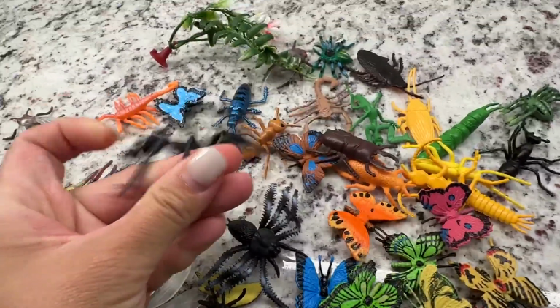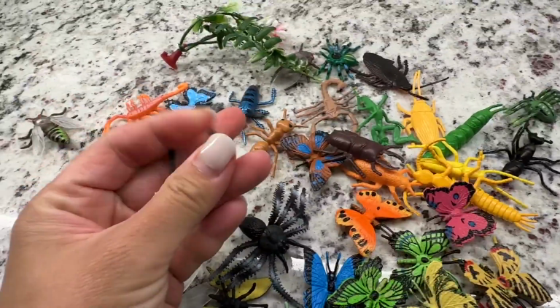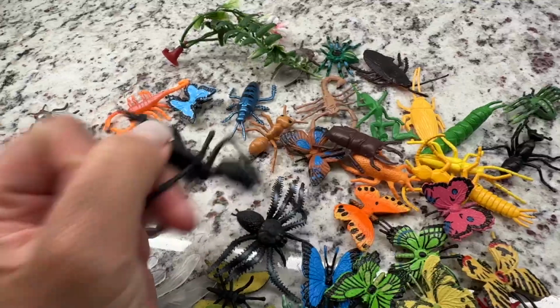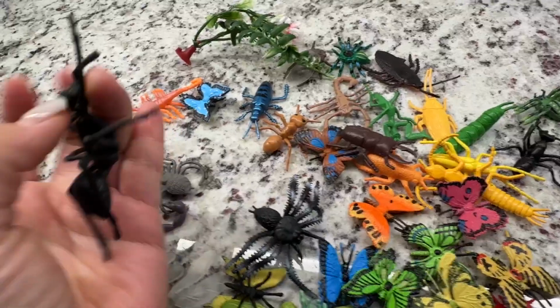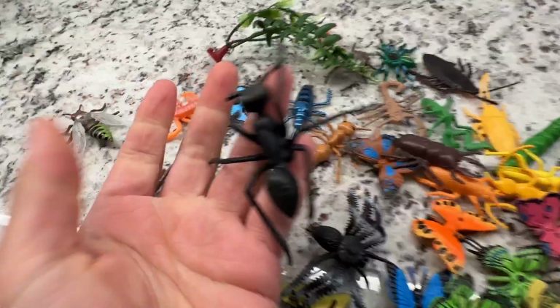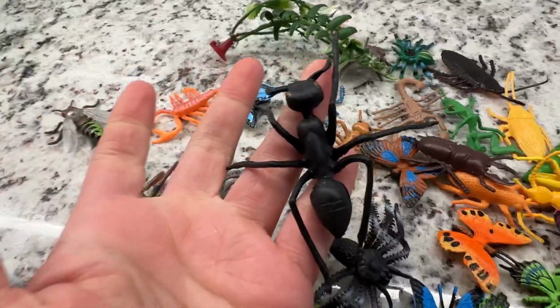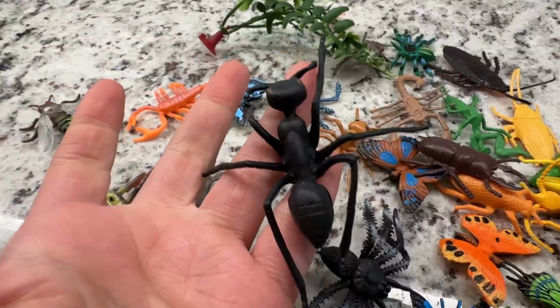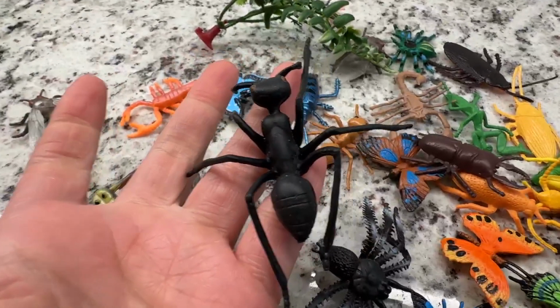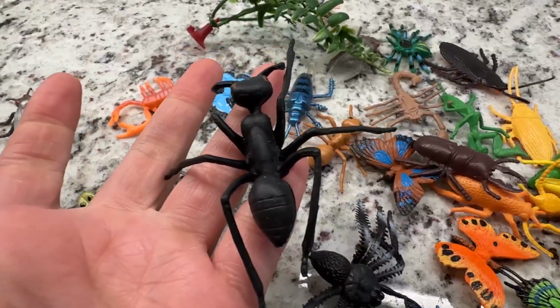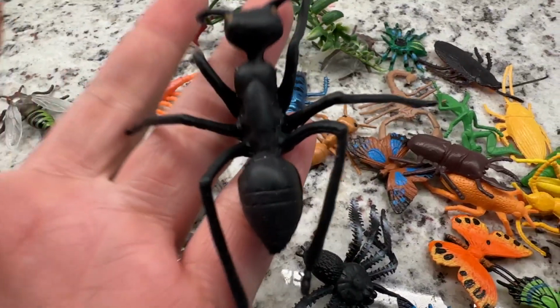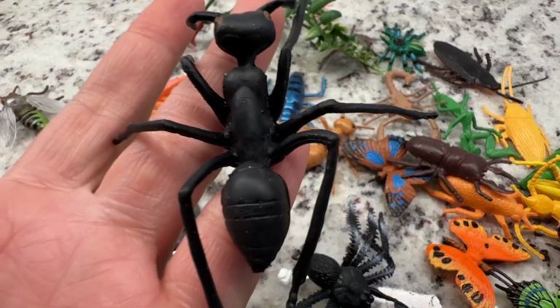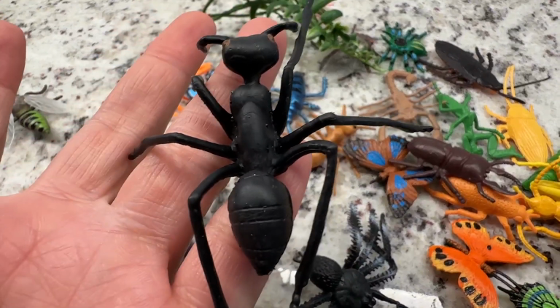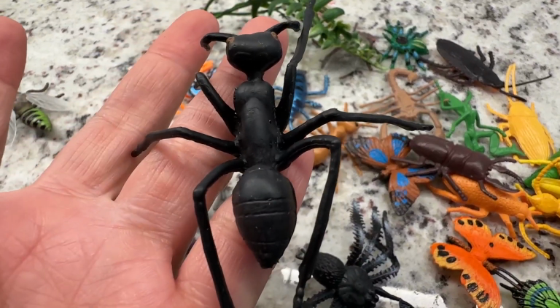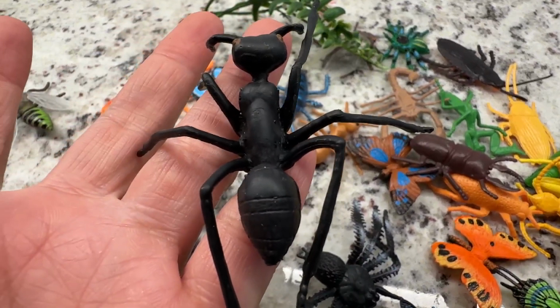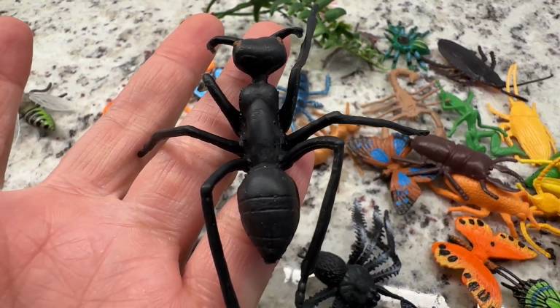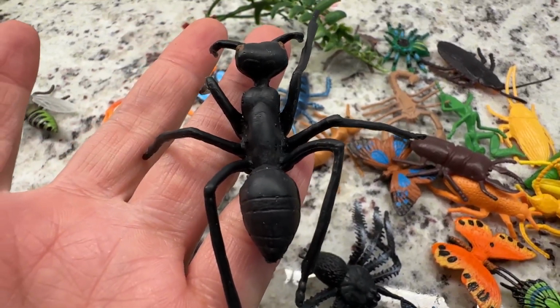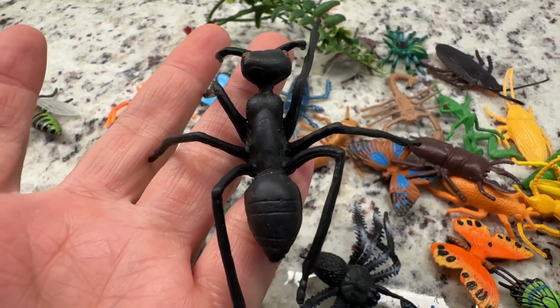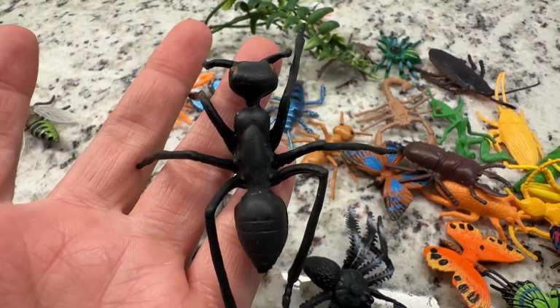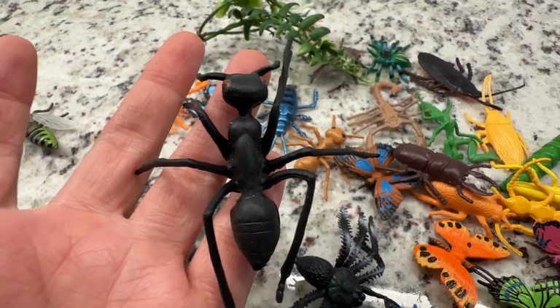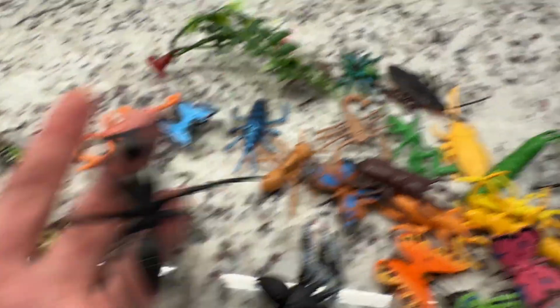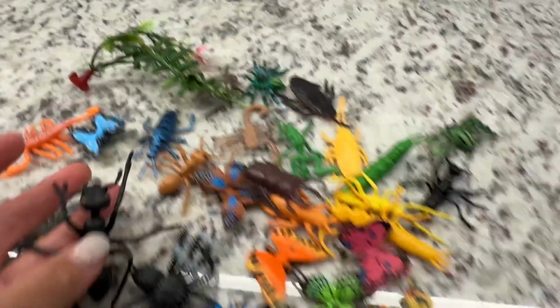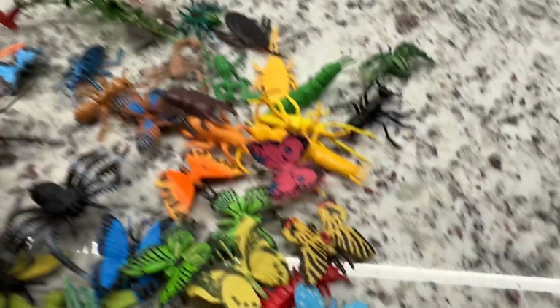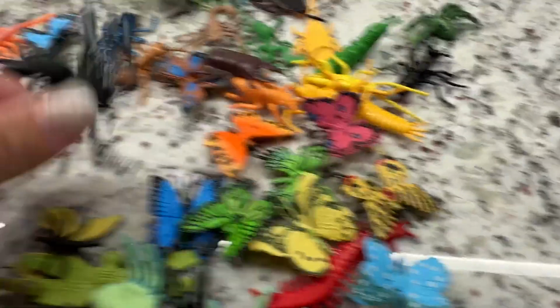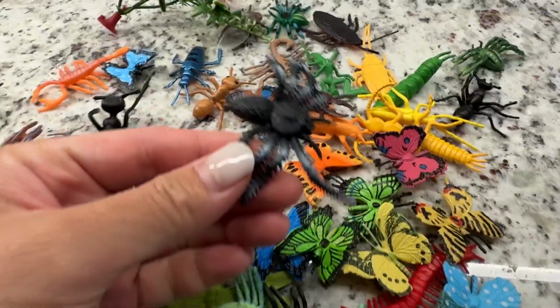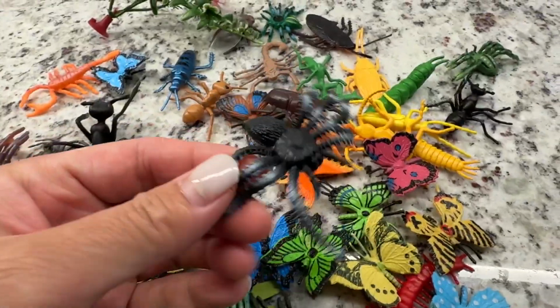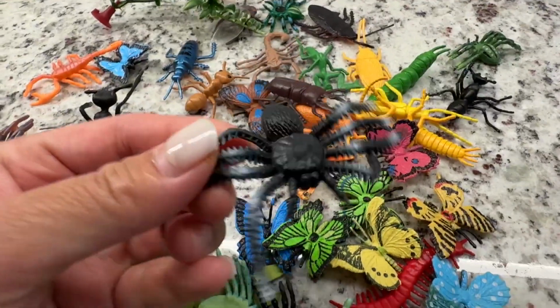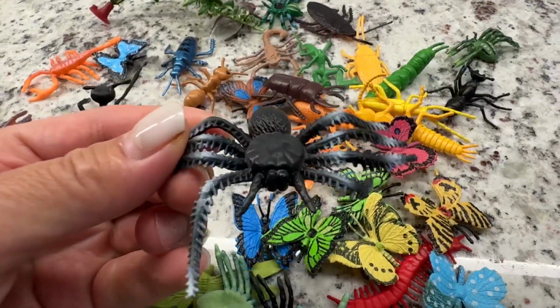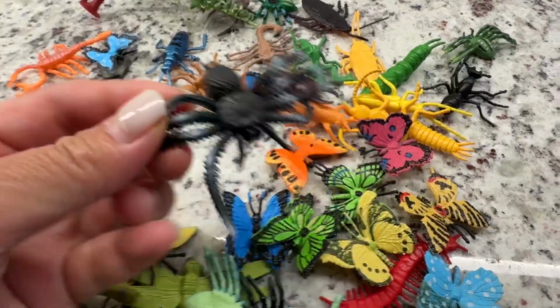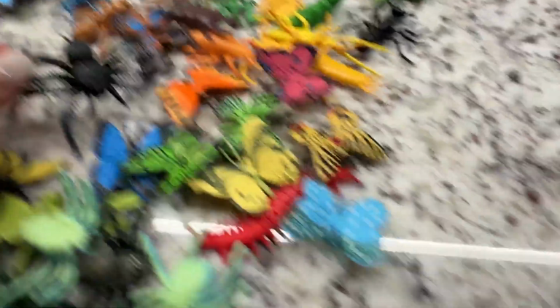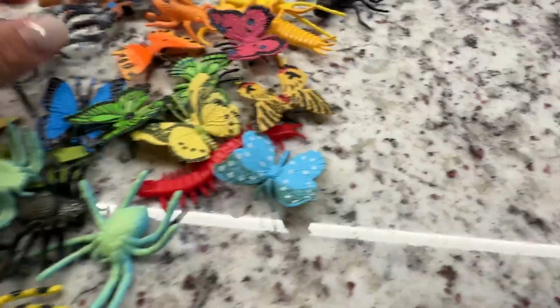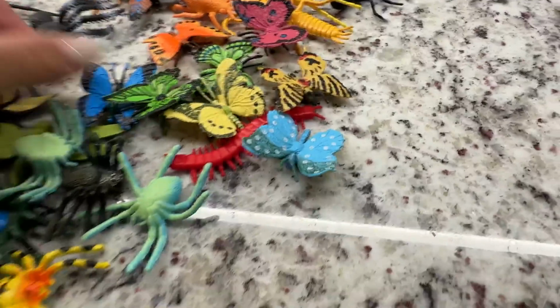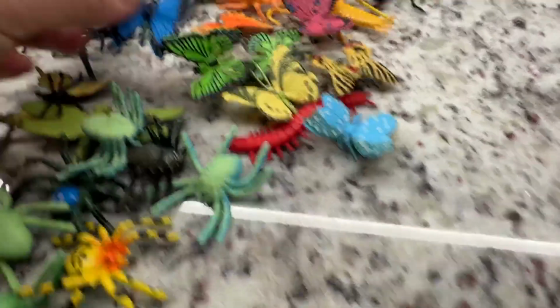This one looks real and it's fun. Good quality, very reasonably priced. And like what I said, it's perfect for birthday baggies or just toys around.